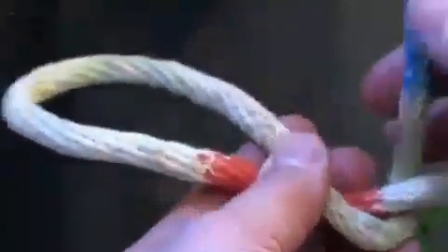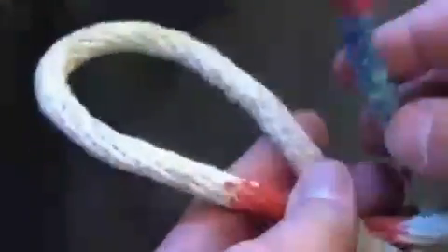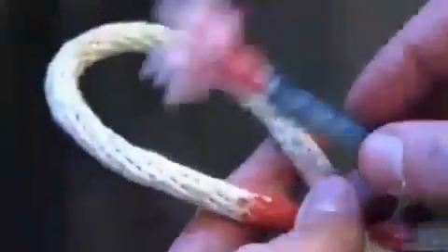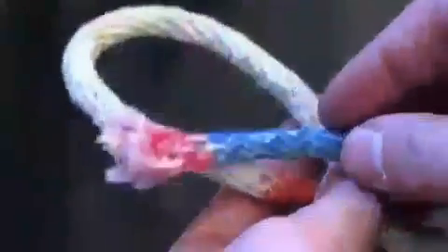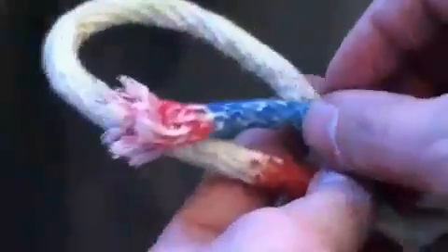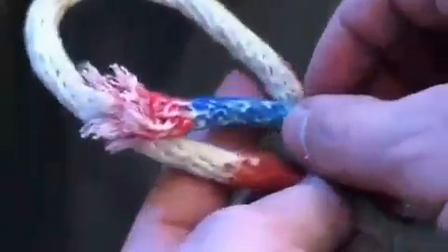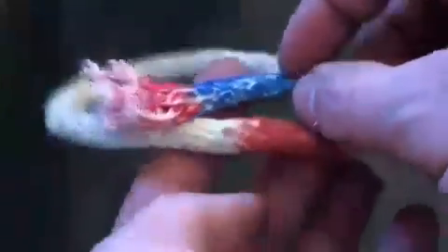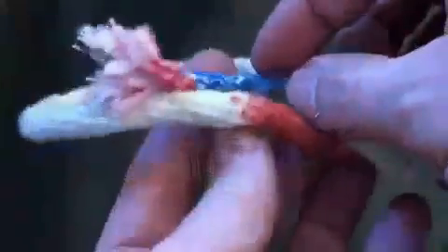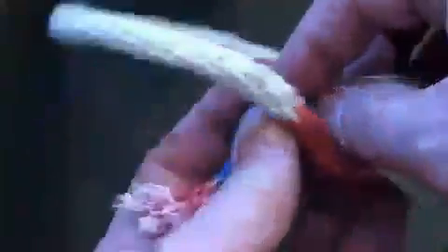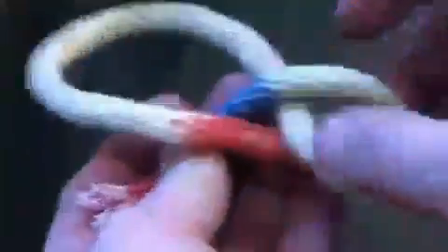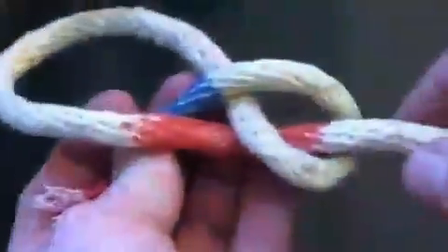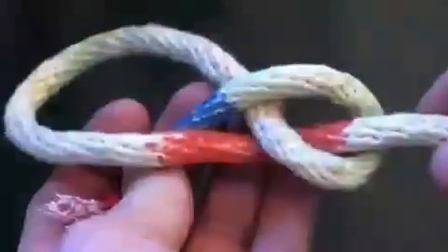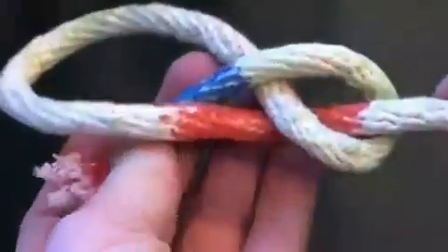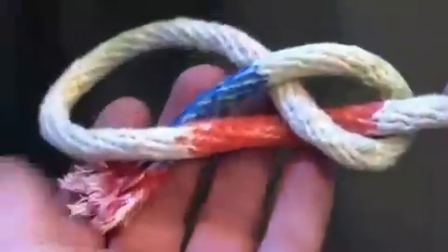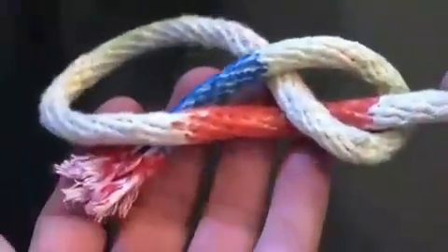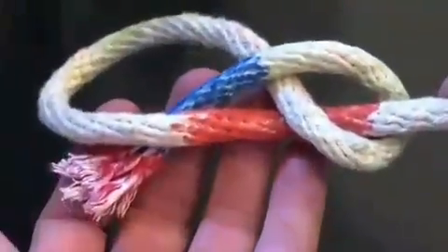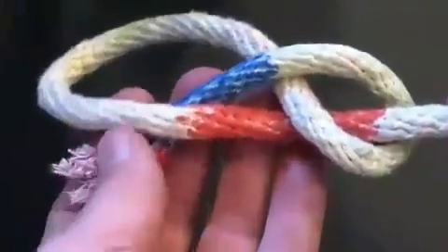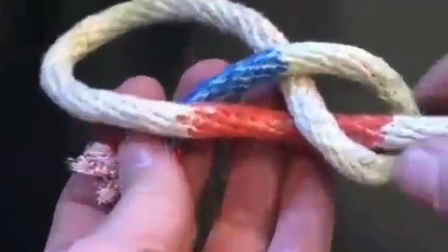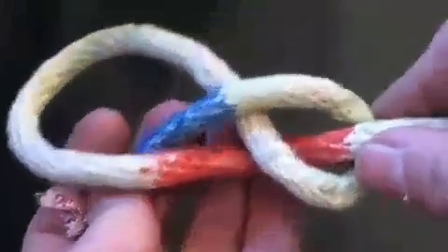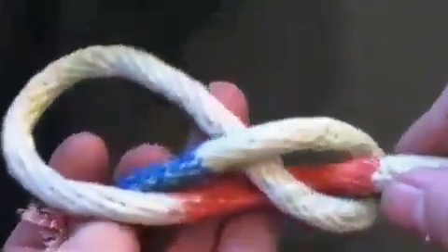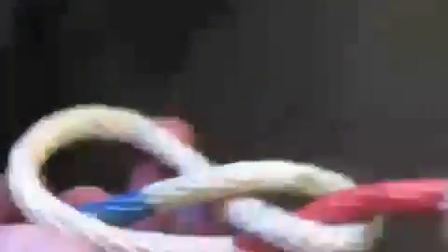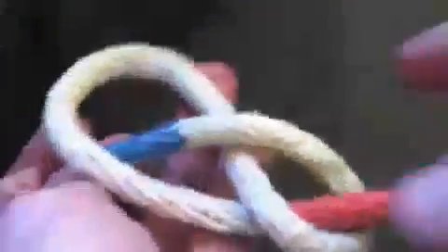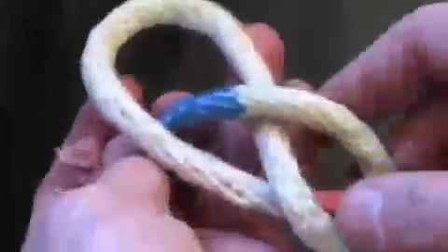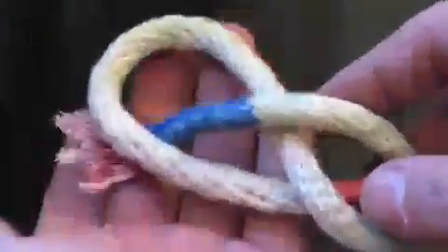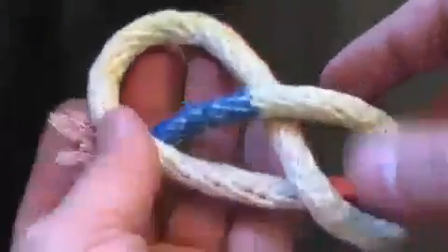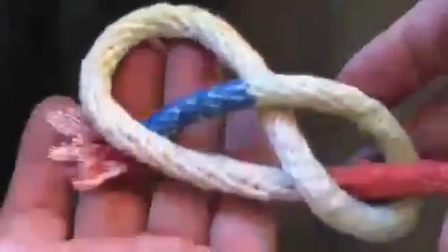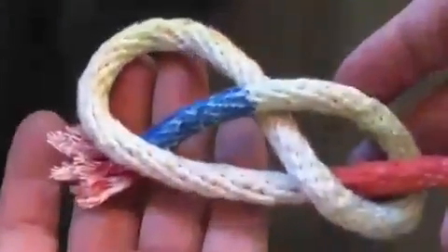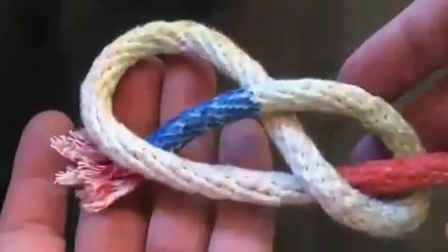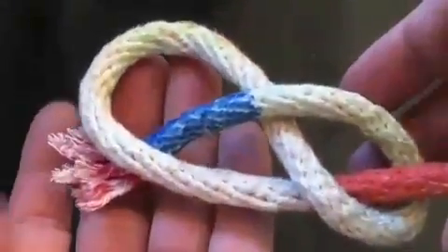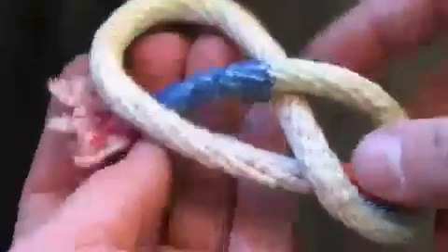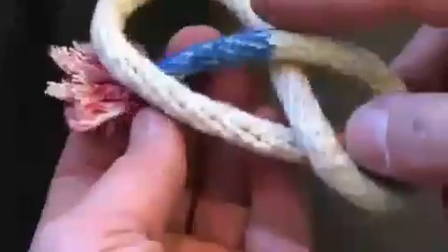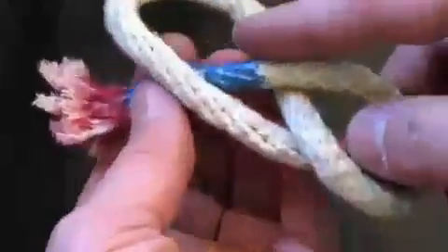Now go behind the orange standing portion and back through the loop. This is where most people mess up. If you just go through the loop, you're making an overhand knot.